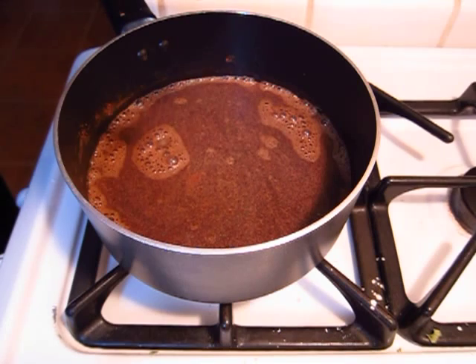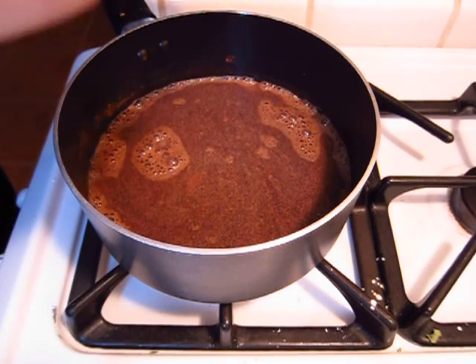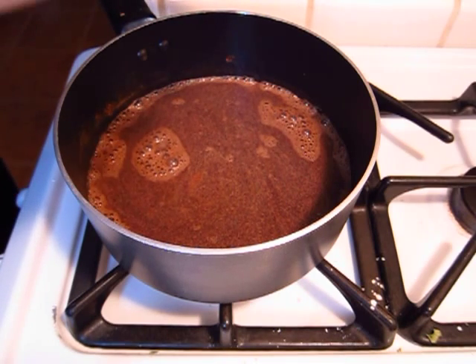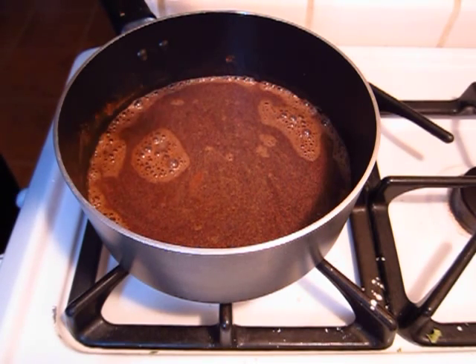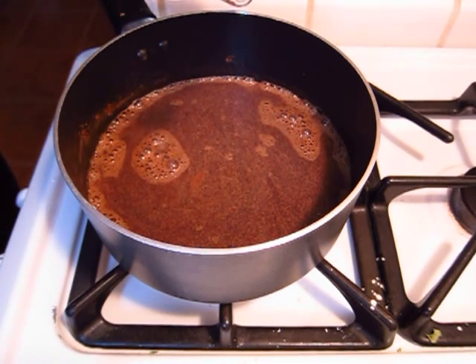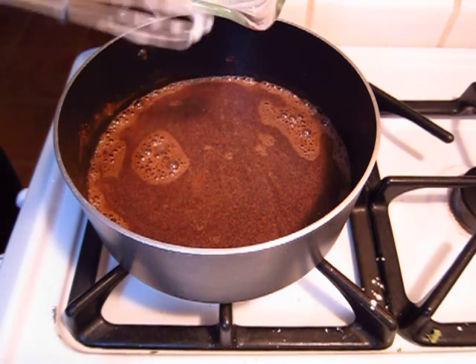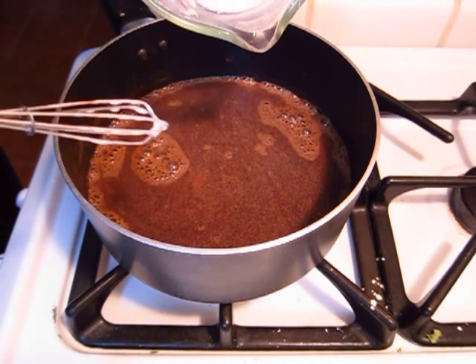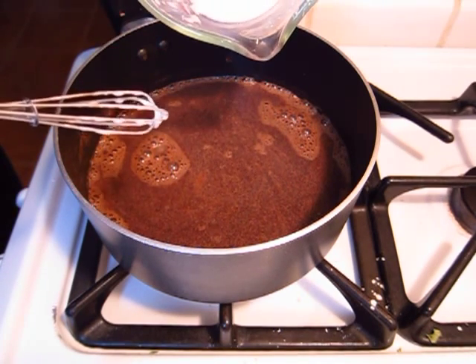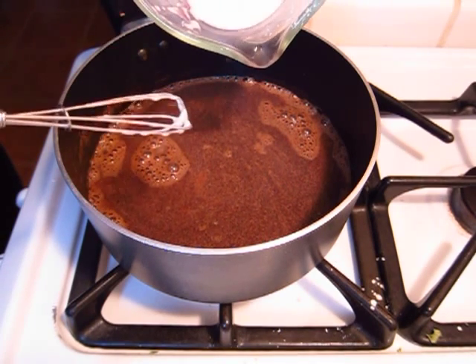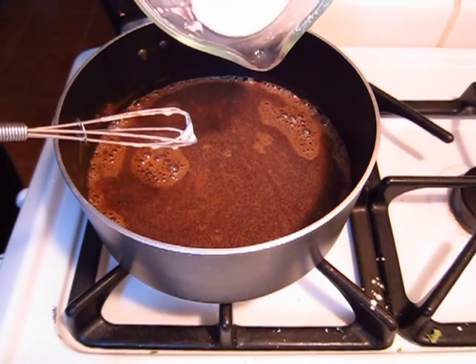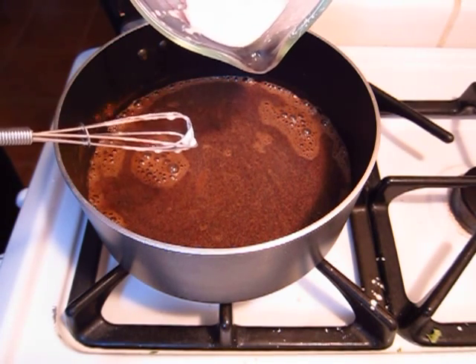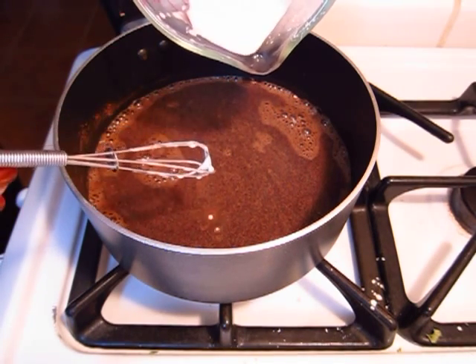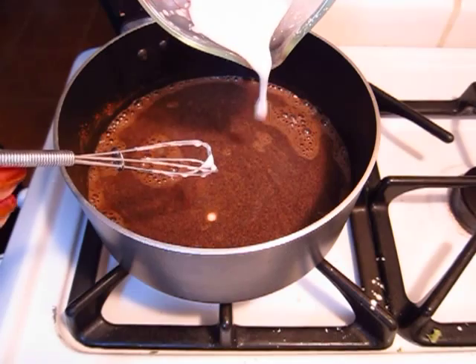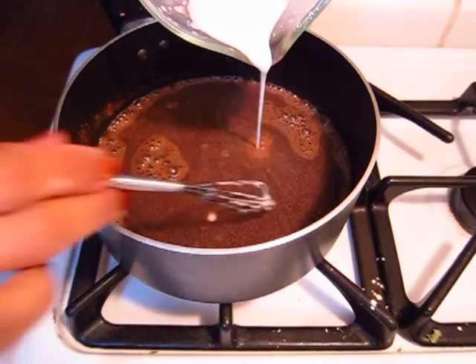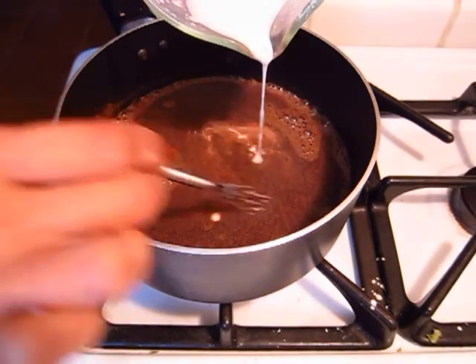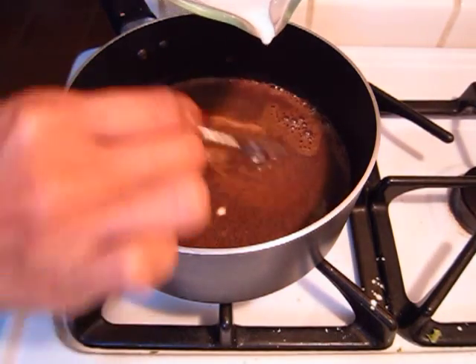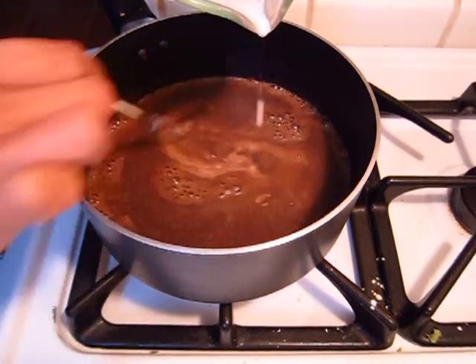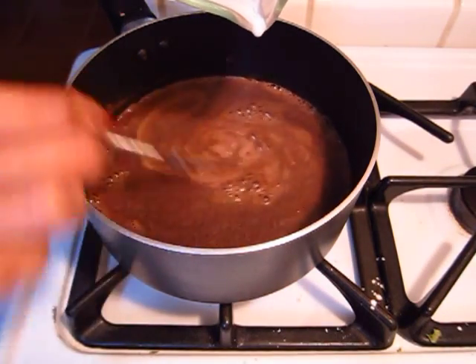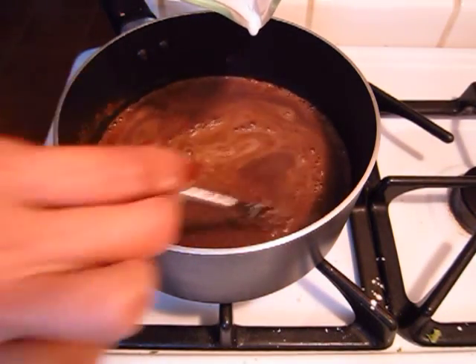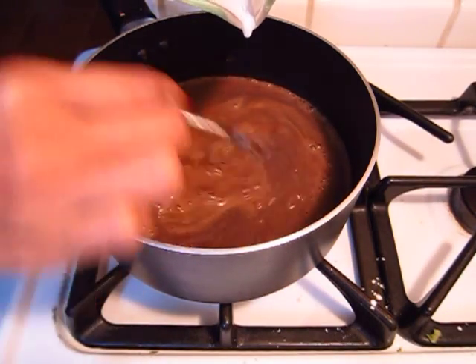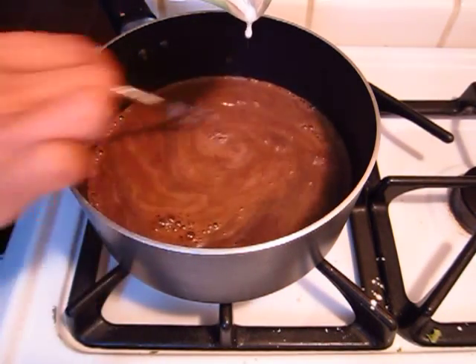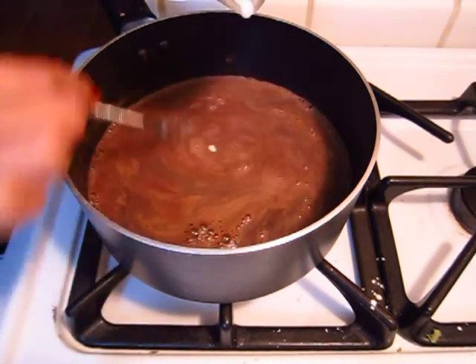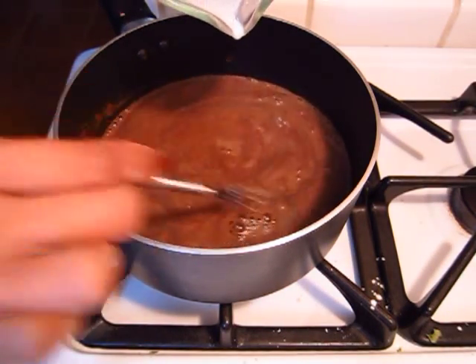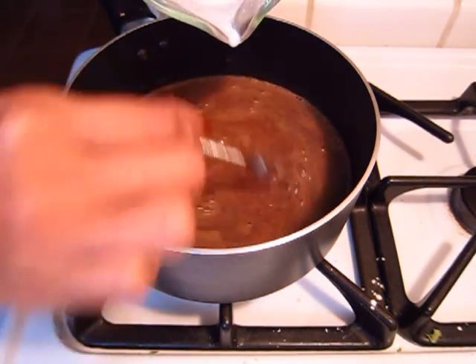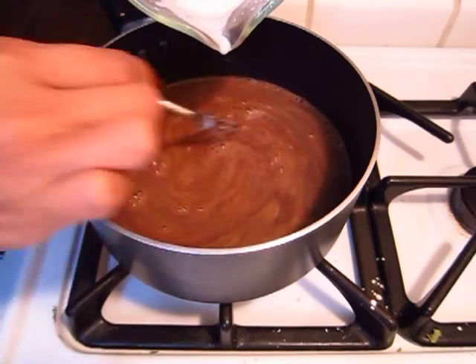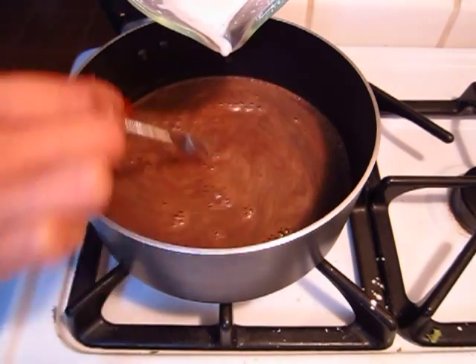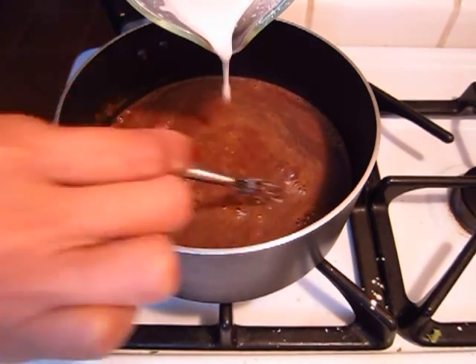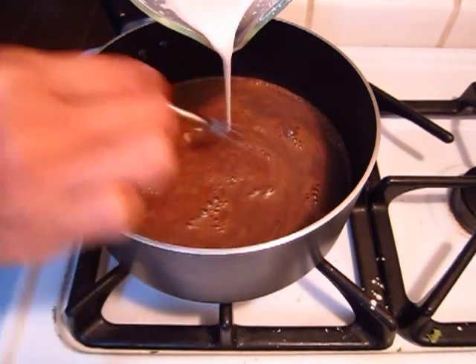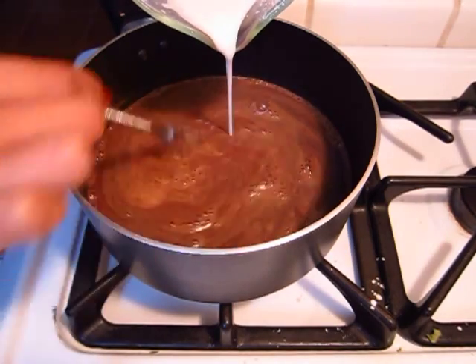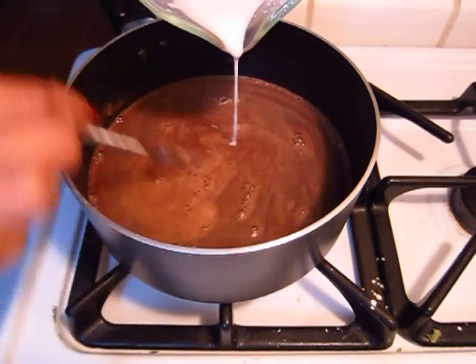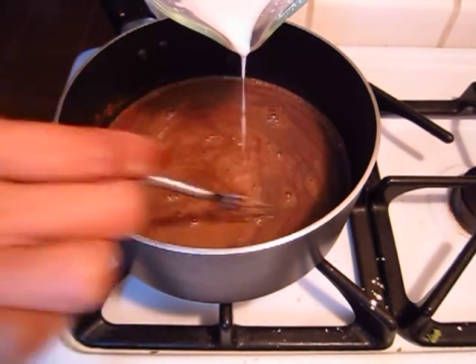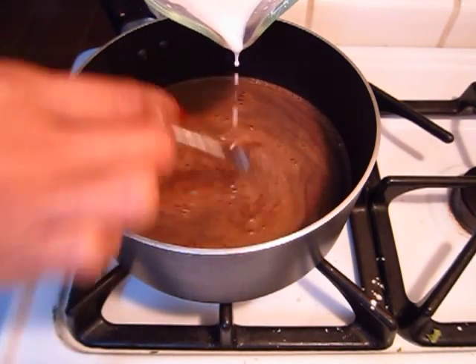Now you can go ahead and add in your cornstarch and almond milk mixture and keep stirring. This is what's going to thicken up your pudding, and again, throughout the whole process you want to constantly keep stirring.